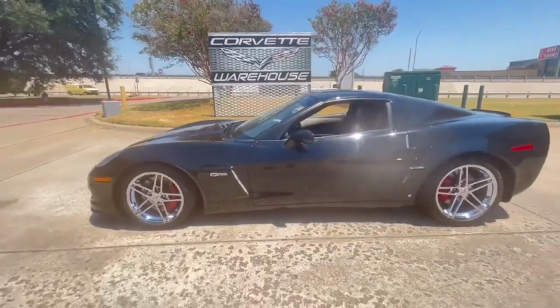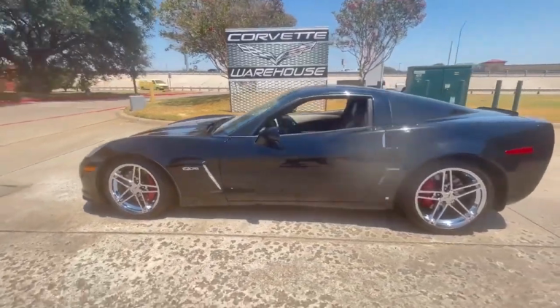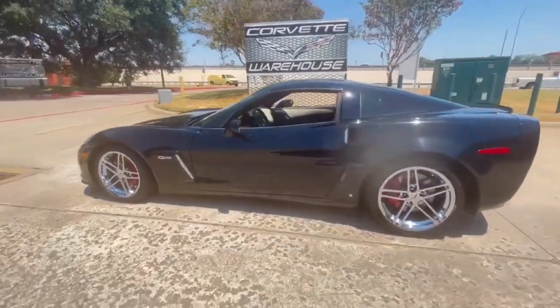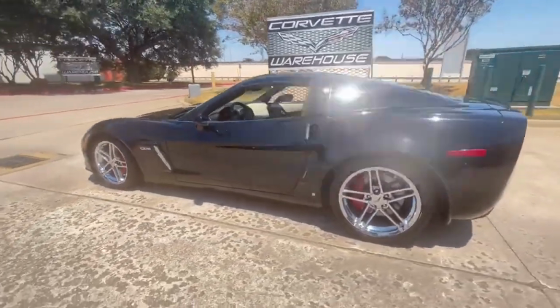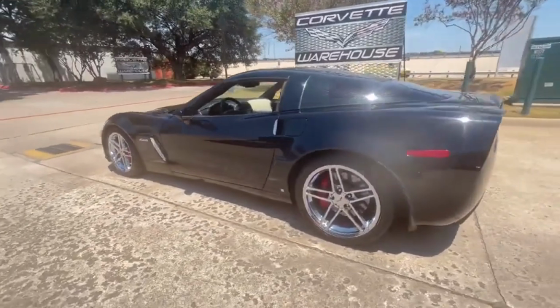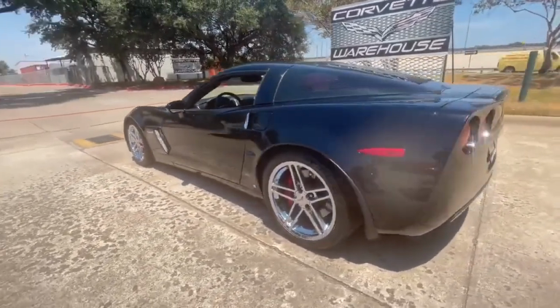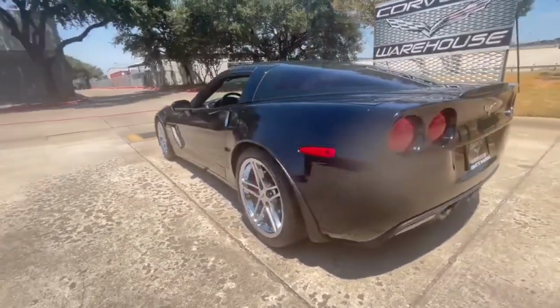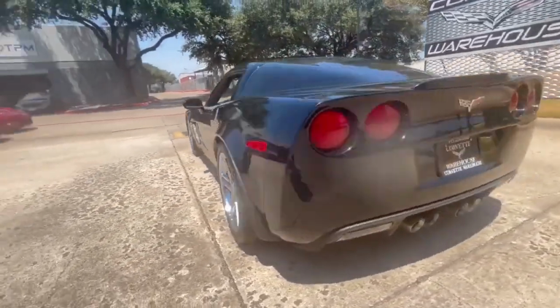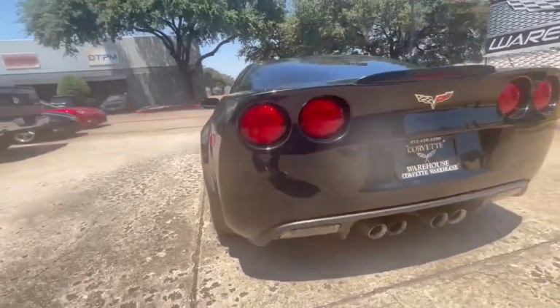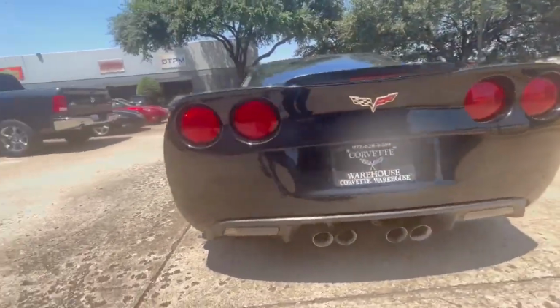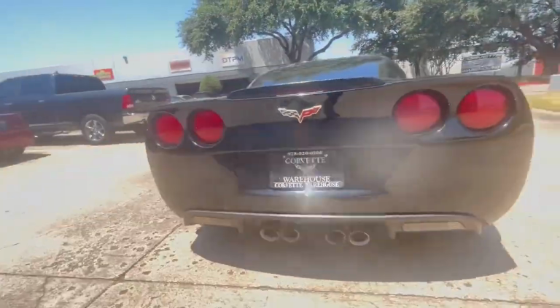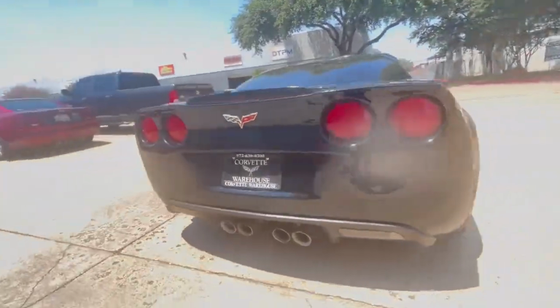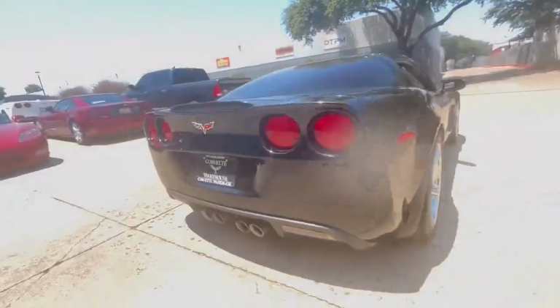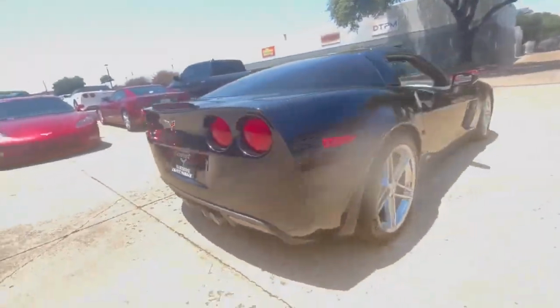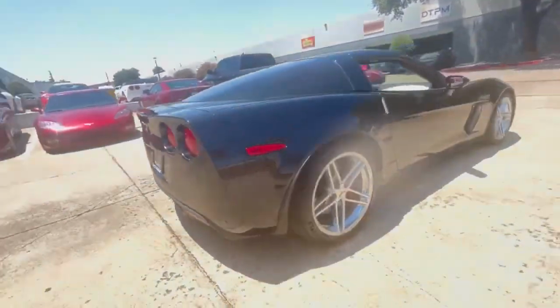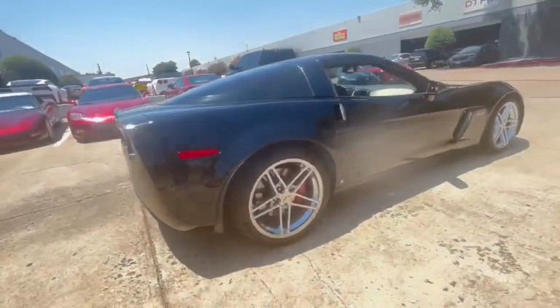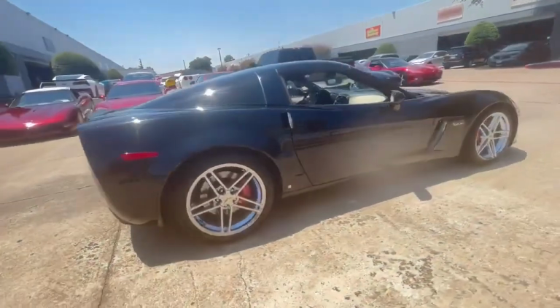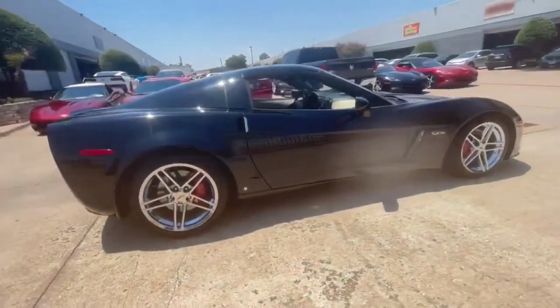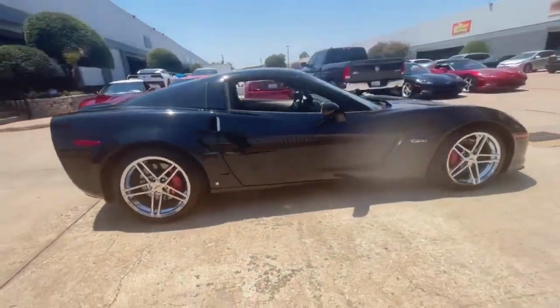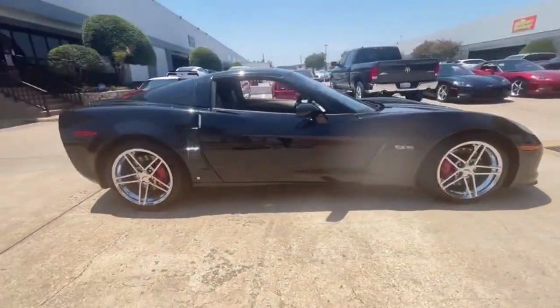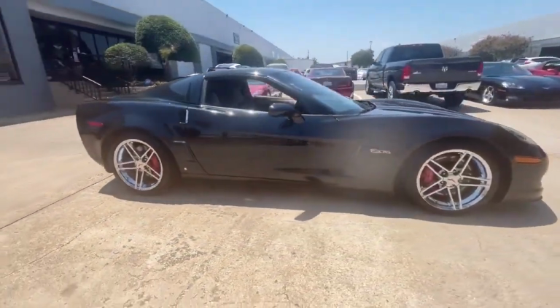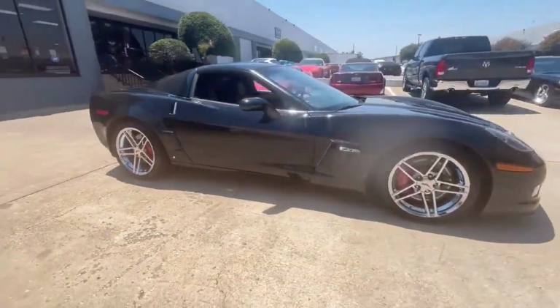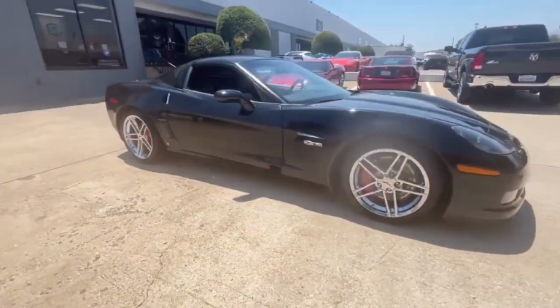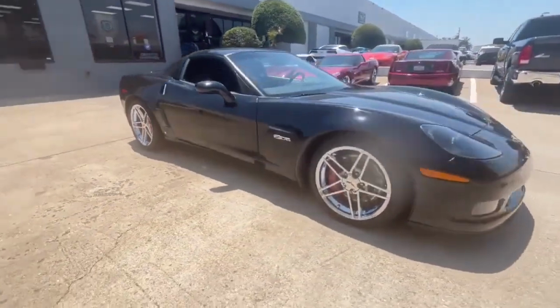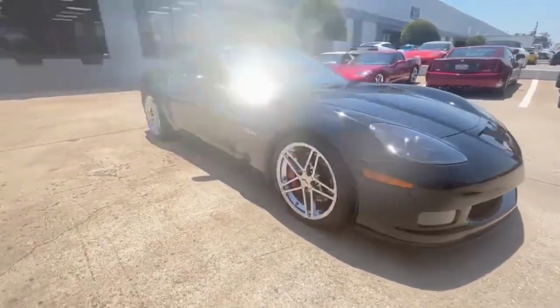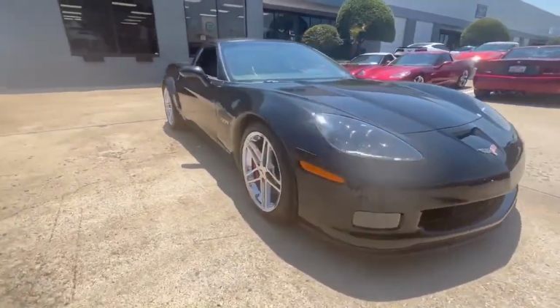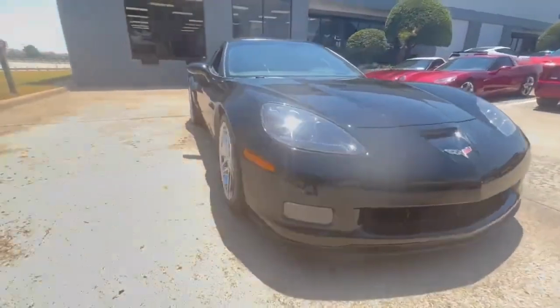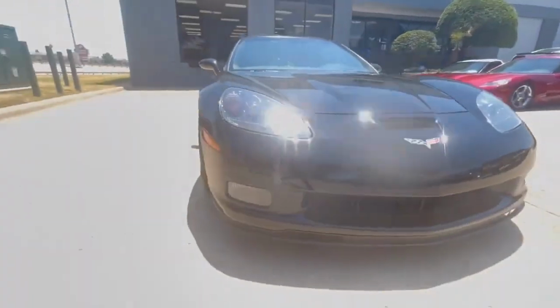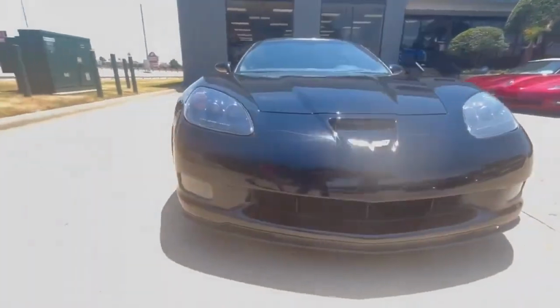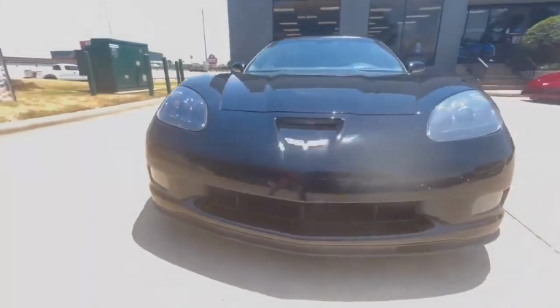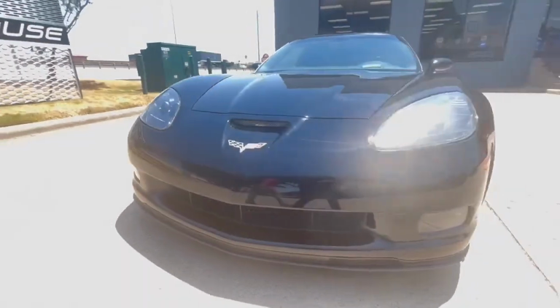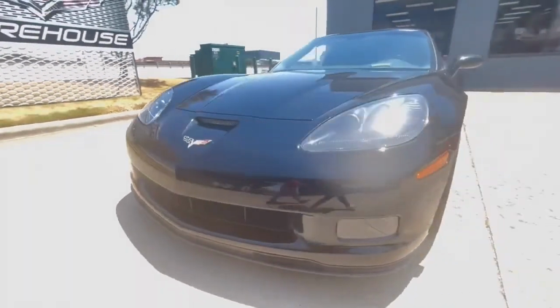The Carfax report attests to its immaculate history, instilling confidence in potential buyers. For those interested in owning this beautiful 2008 black Corvette Z06, financing options are available, and all trade-ins are welcome.